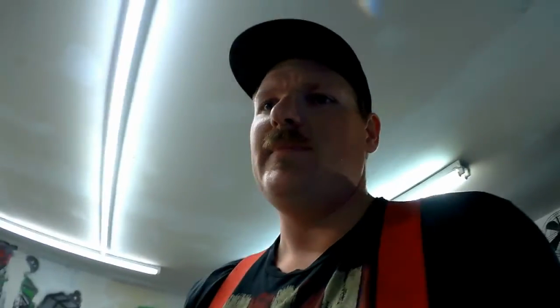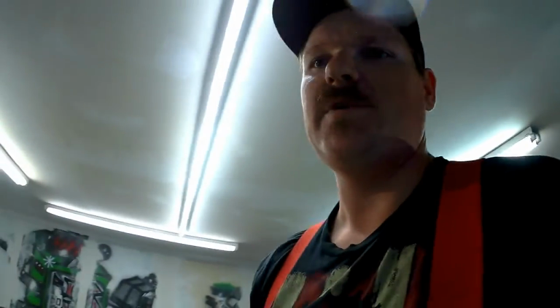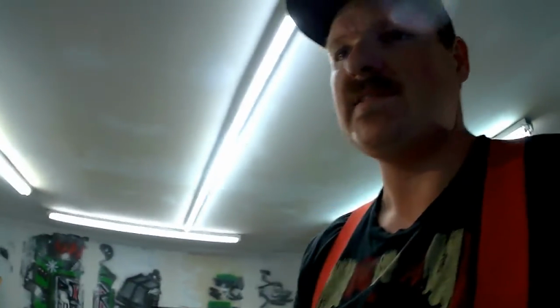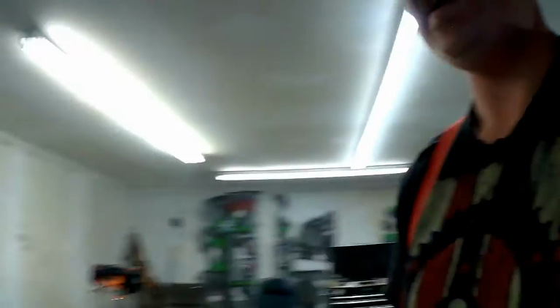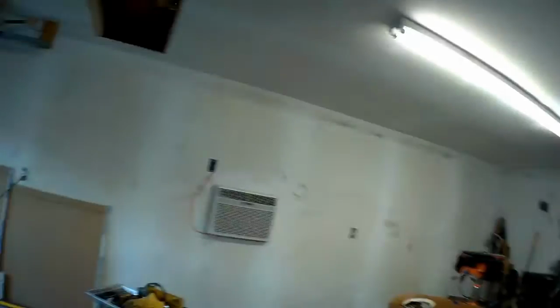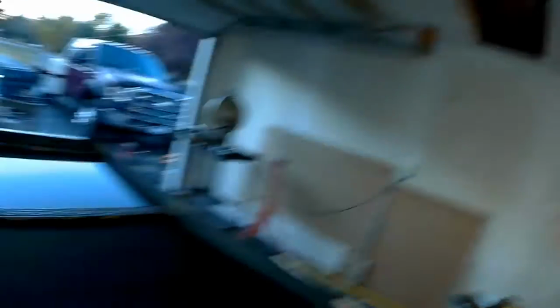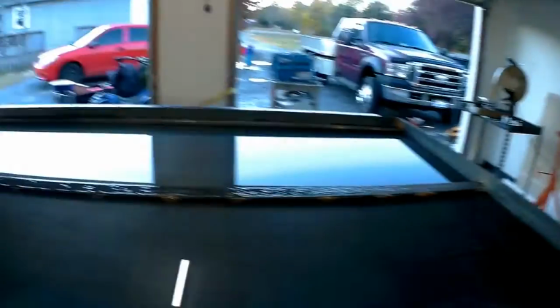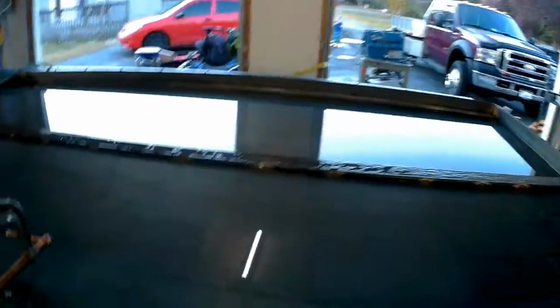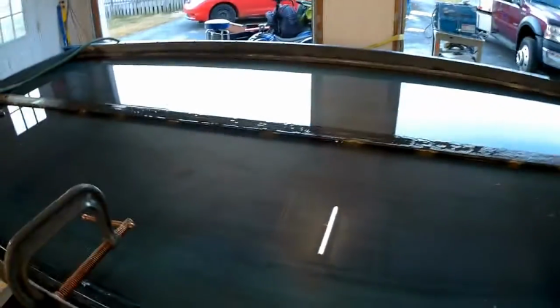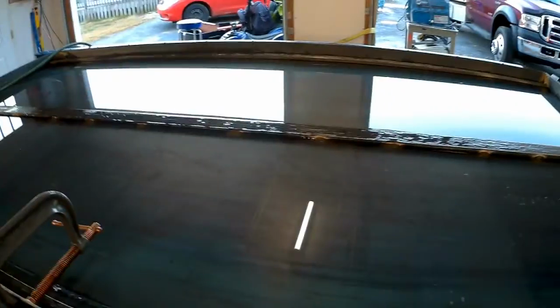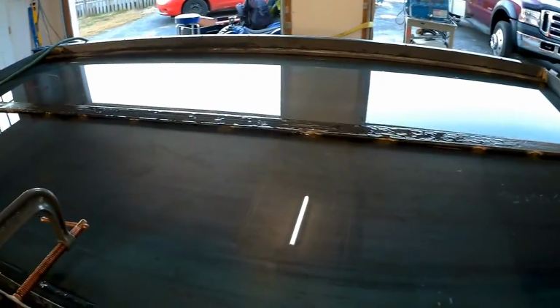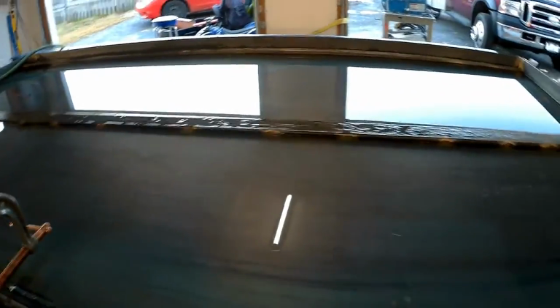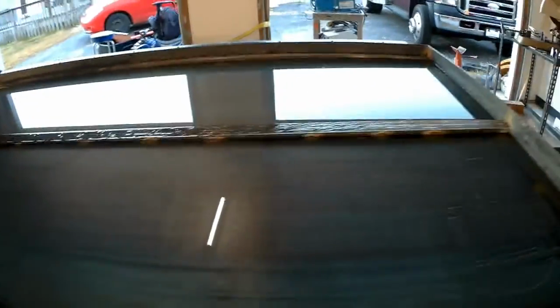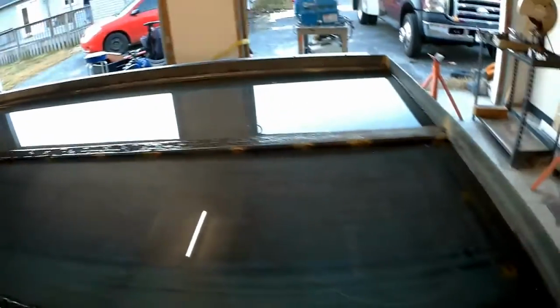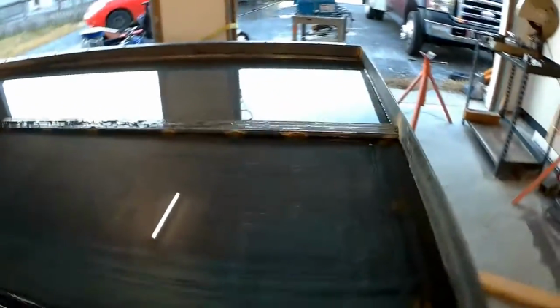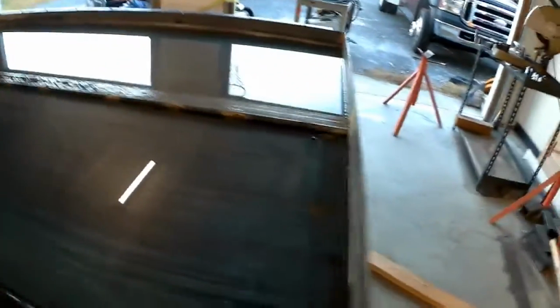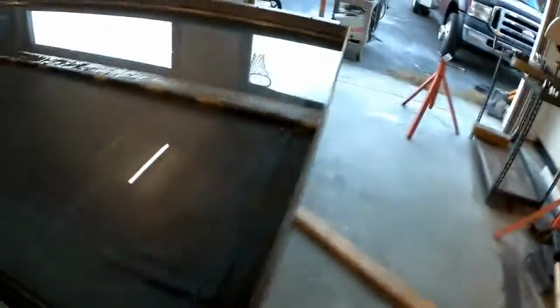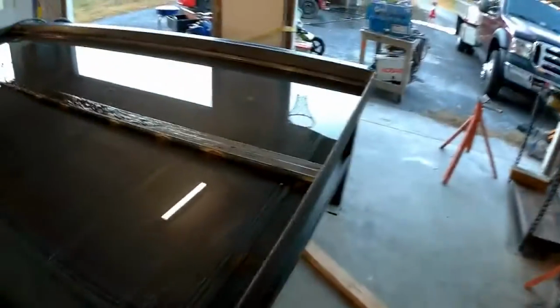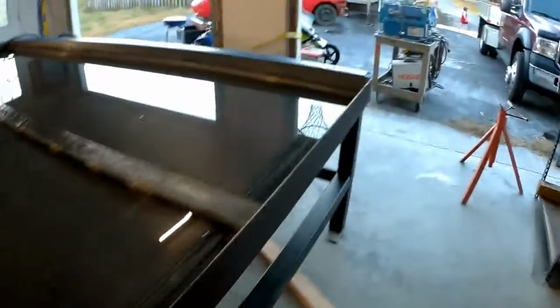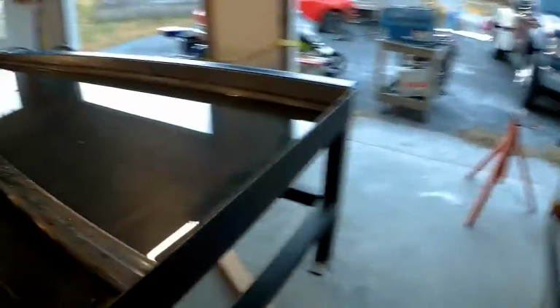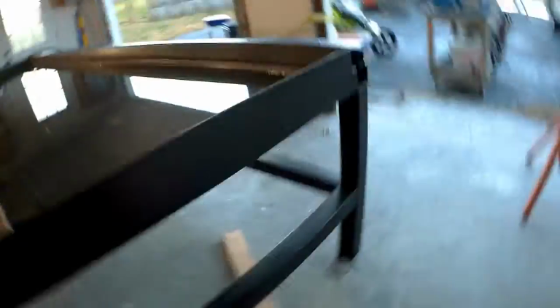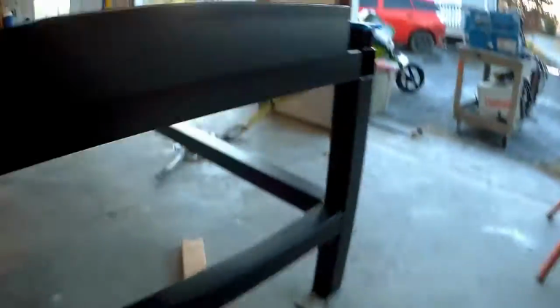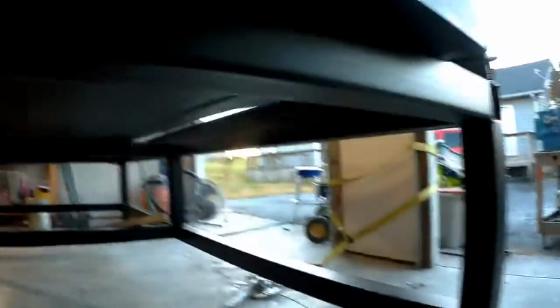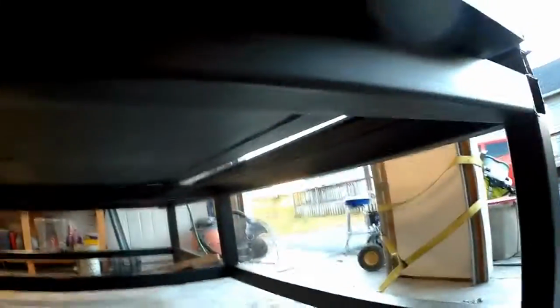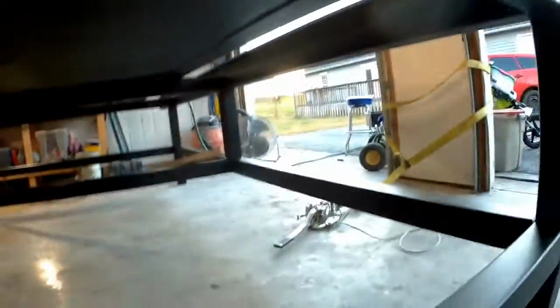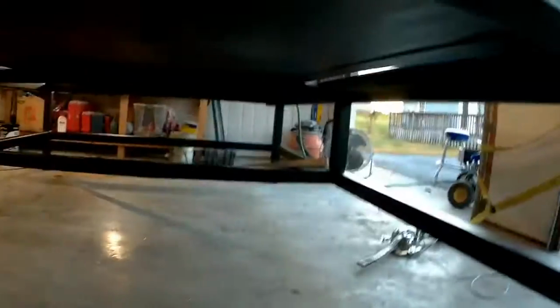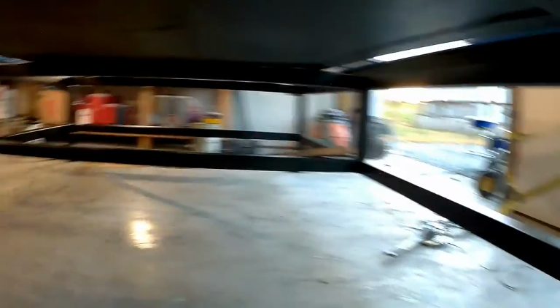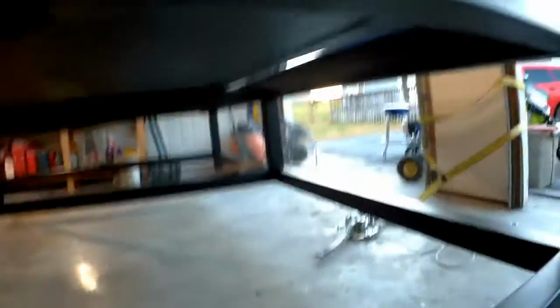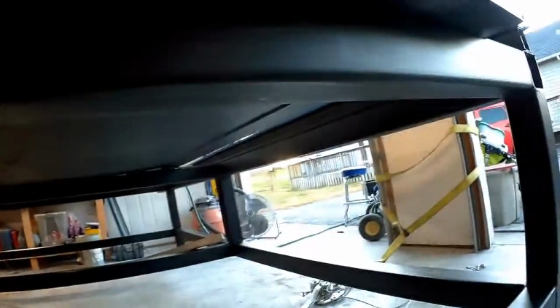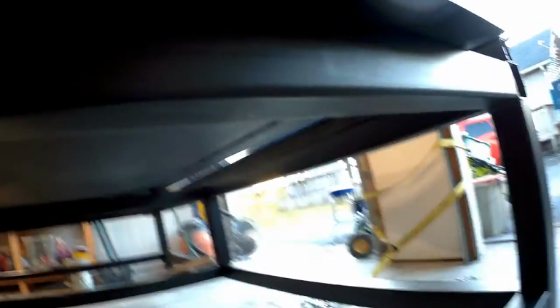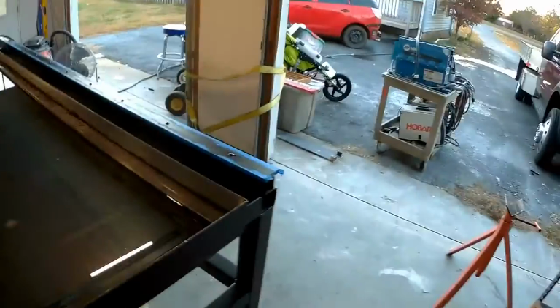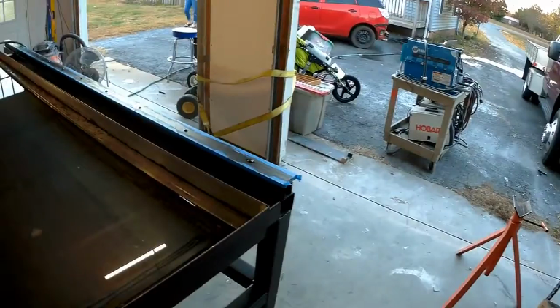Since the table is laying down, any repair would basically be an overhead weld where I'd have to crawl underneath to fix it. But everything is nice and dry down here — we're looking good.